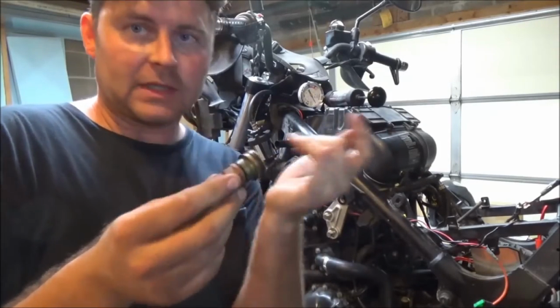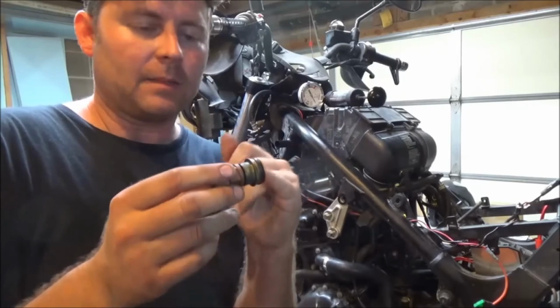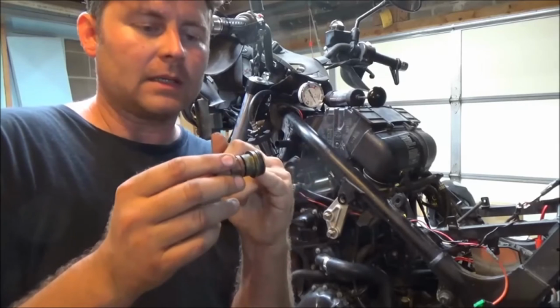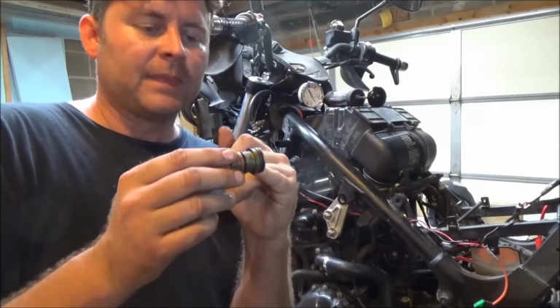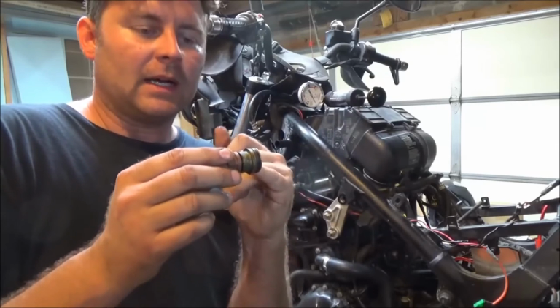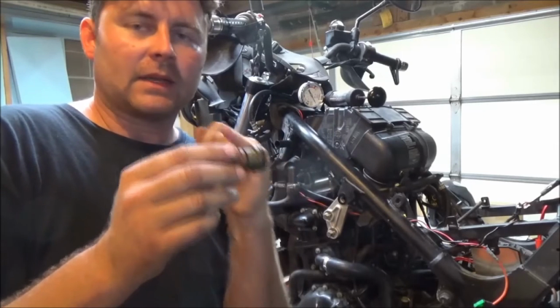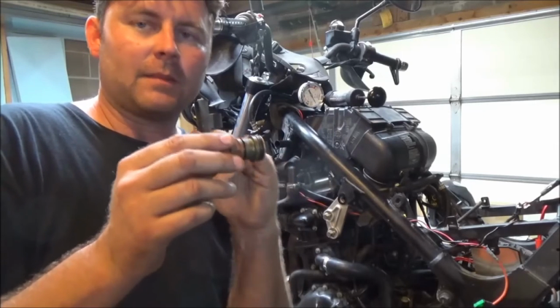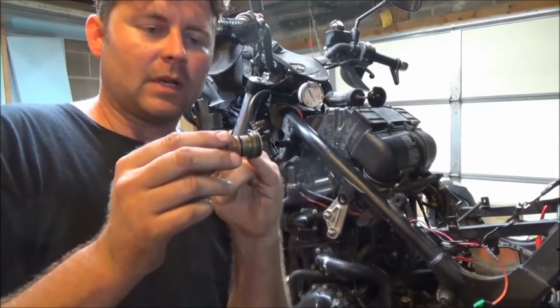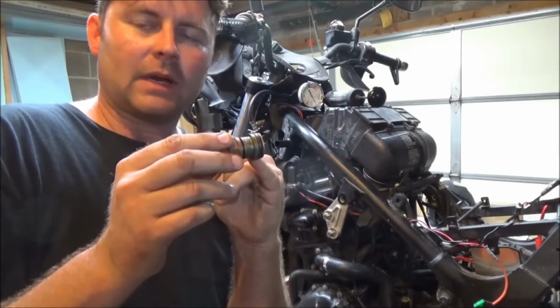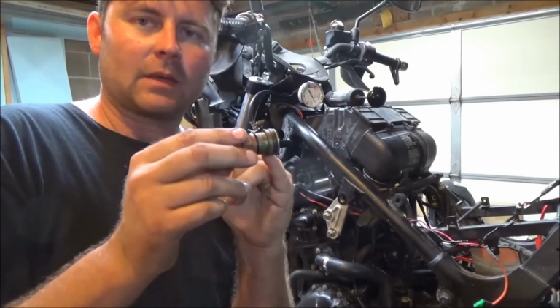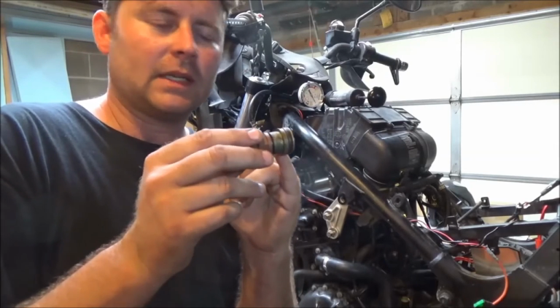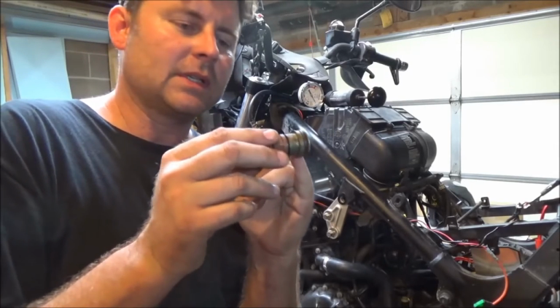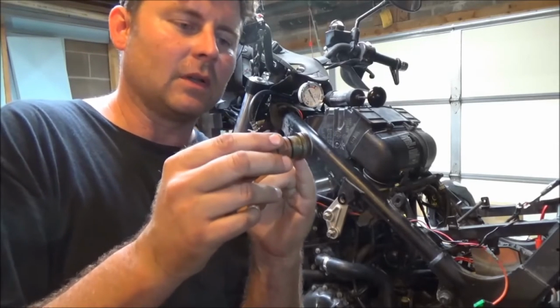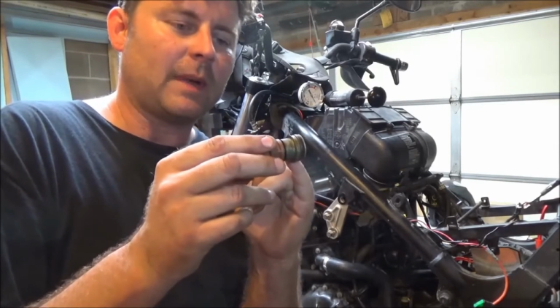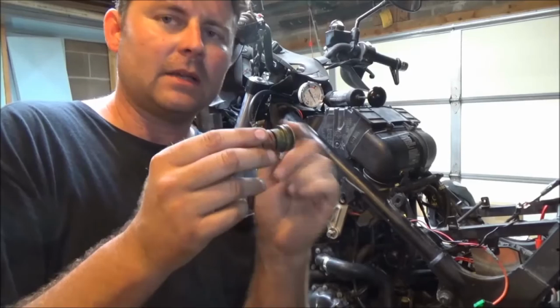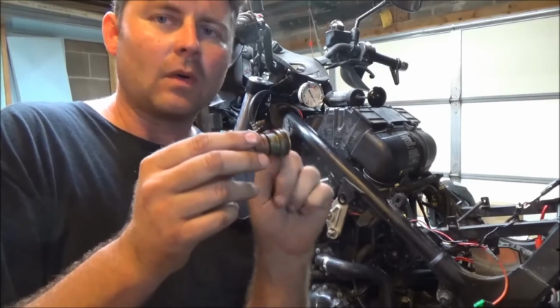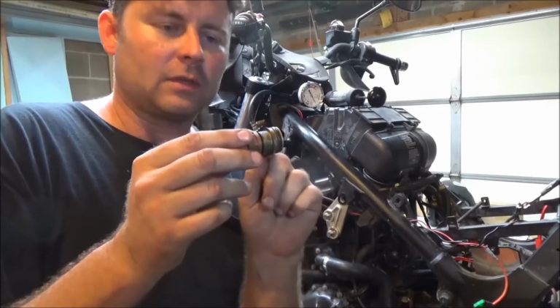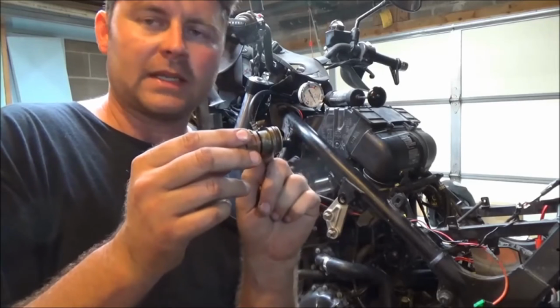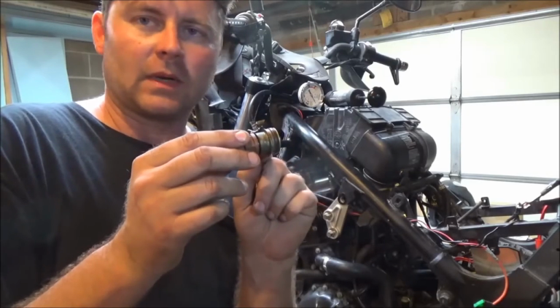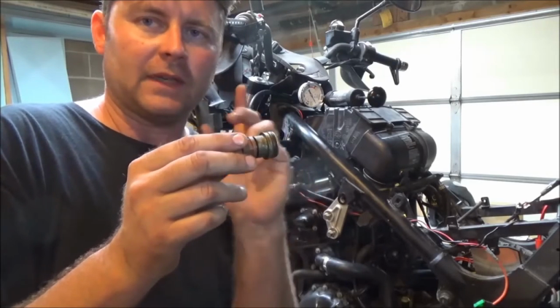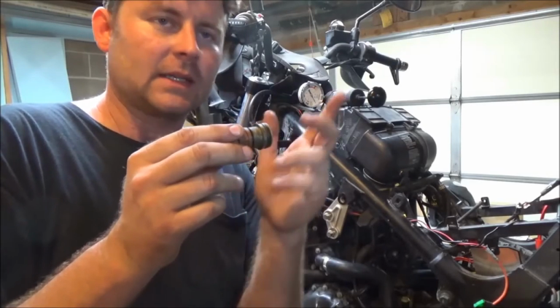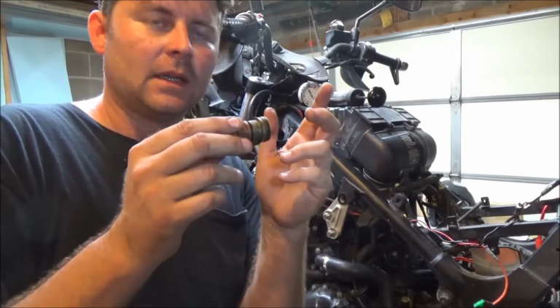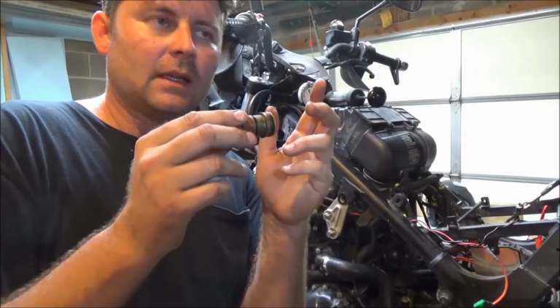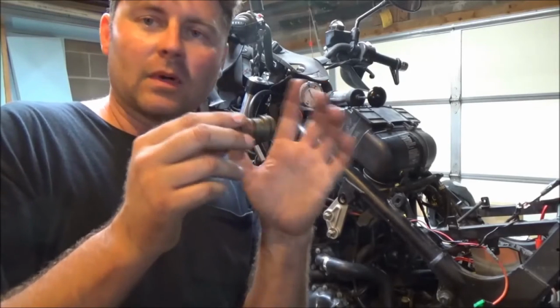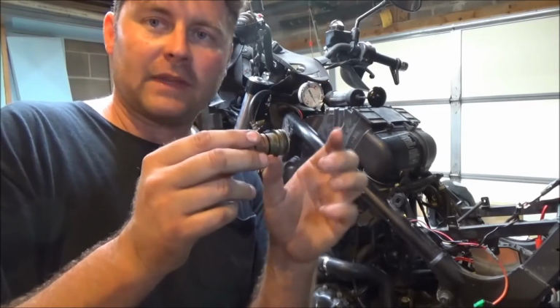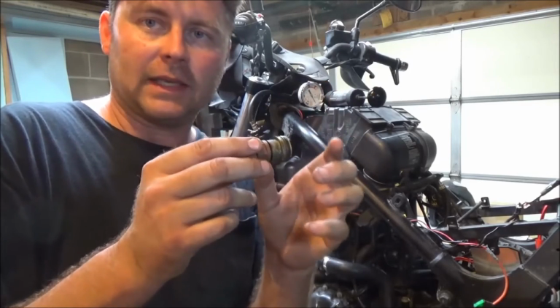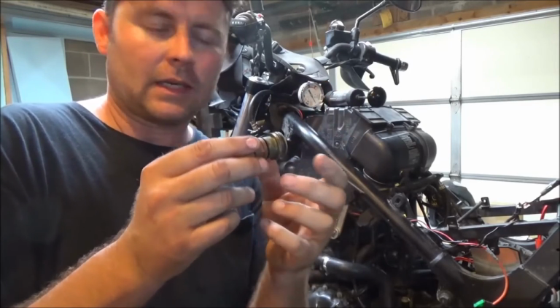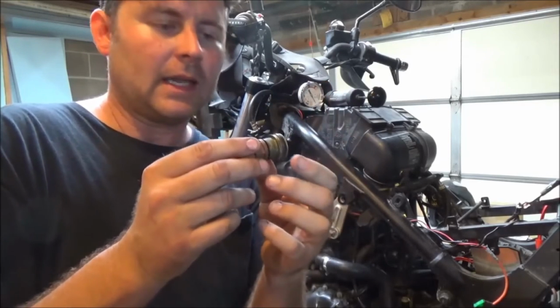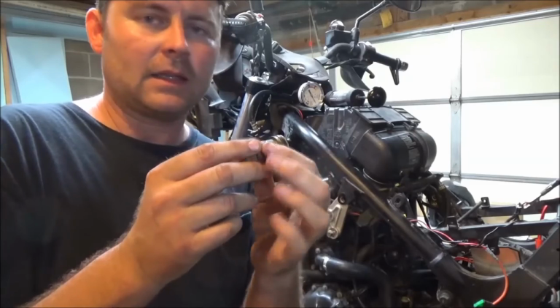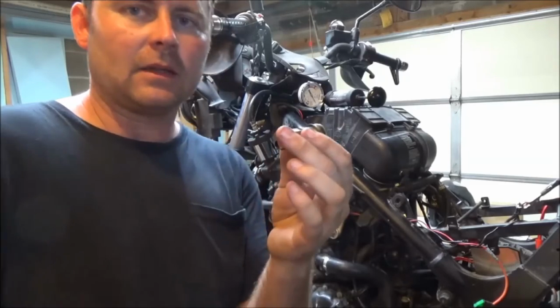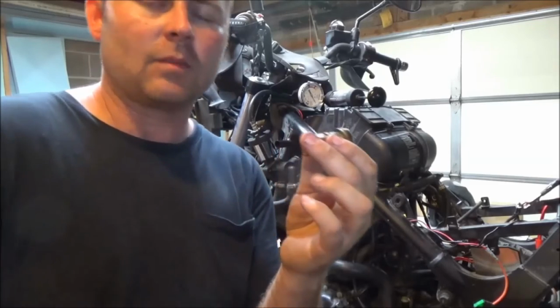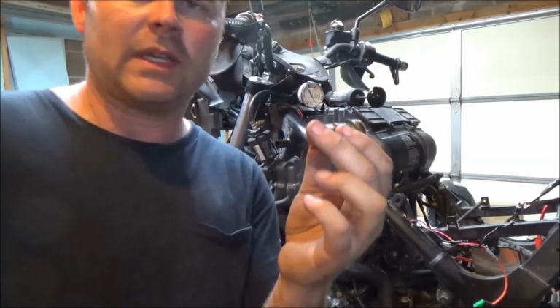But sometimes you run into something you're working on that you didn't expect to replace, because you didn't take it apart. That's the problem I'm running into right now. So I want to talk a little bit about how do you know if you should replace an o-ring if it doesn't have a real obvious leak.